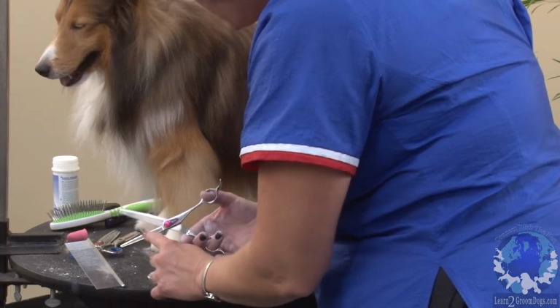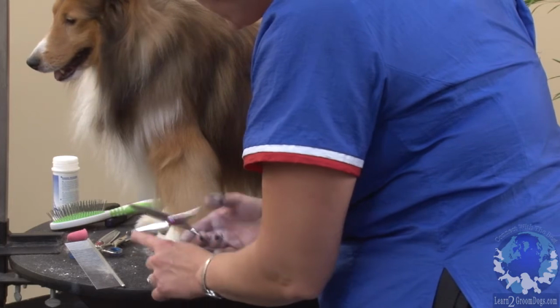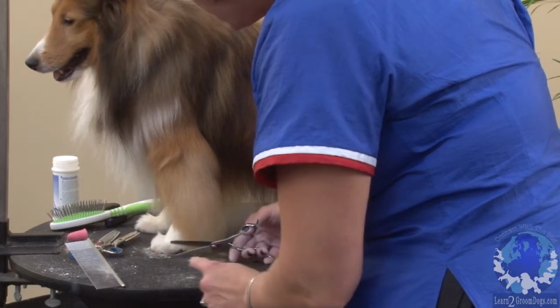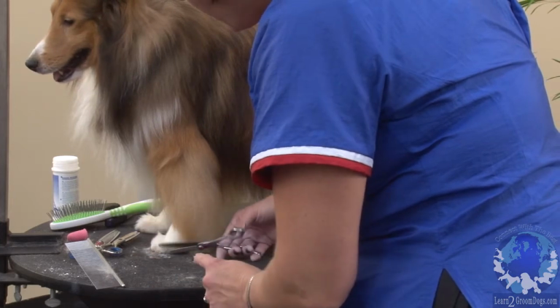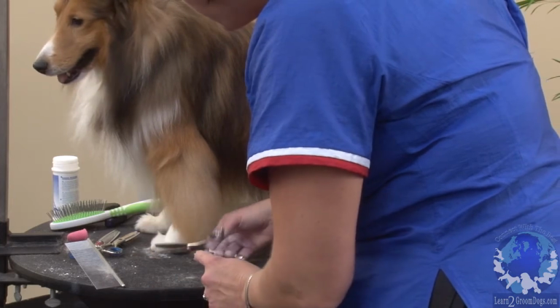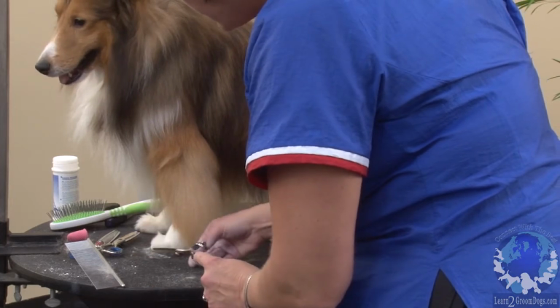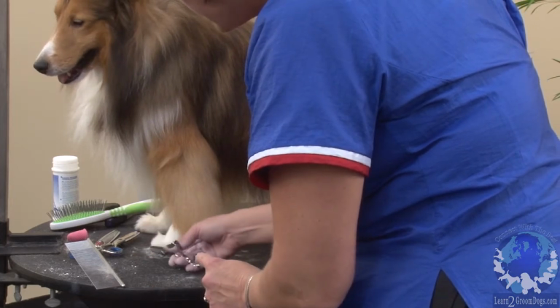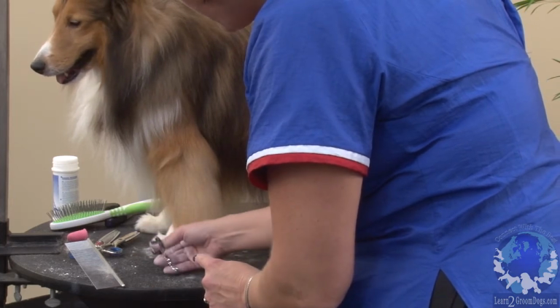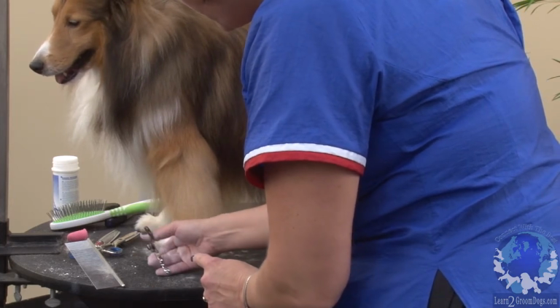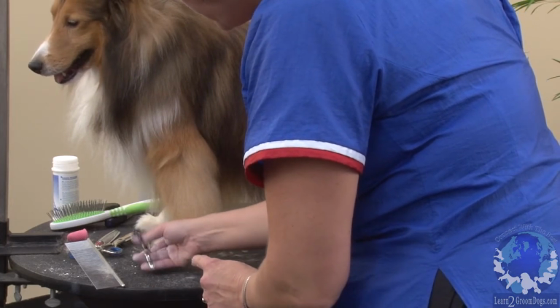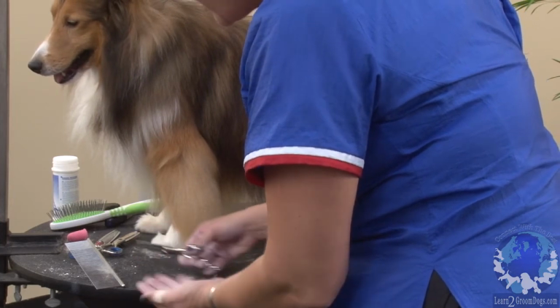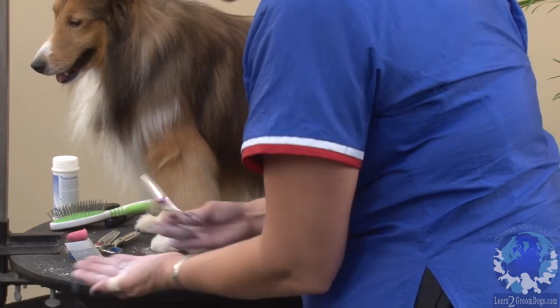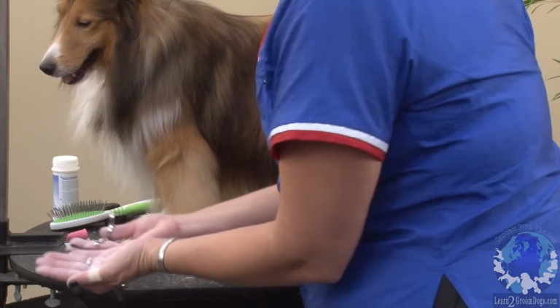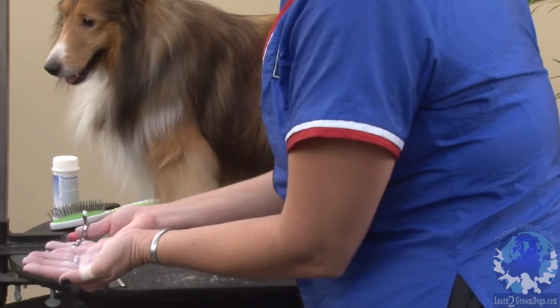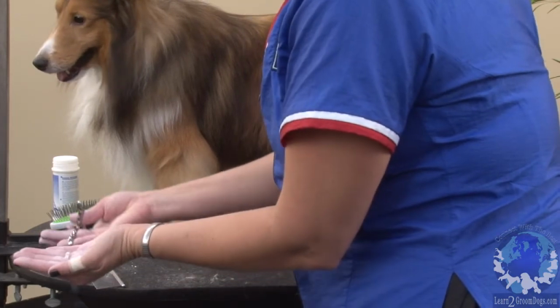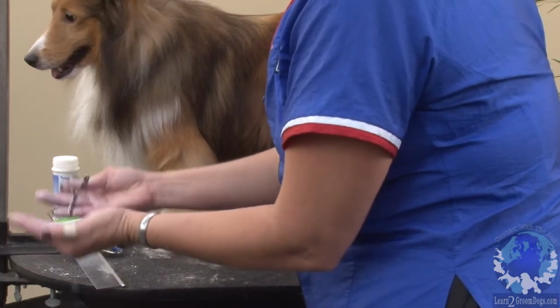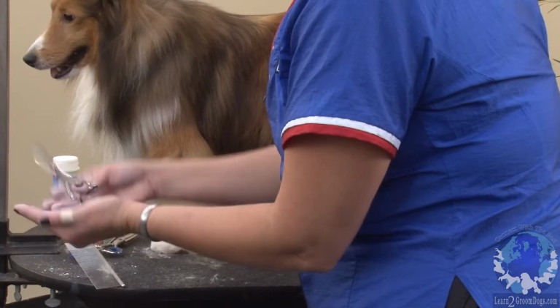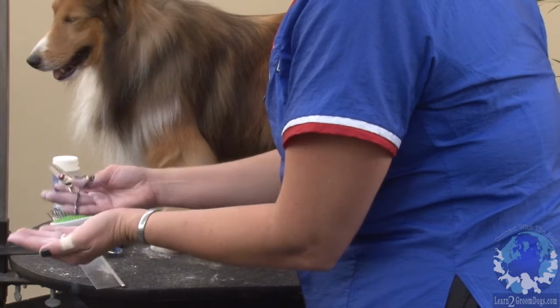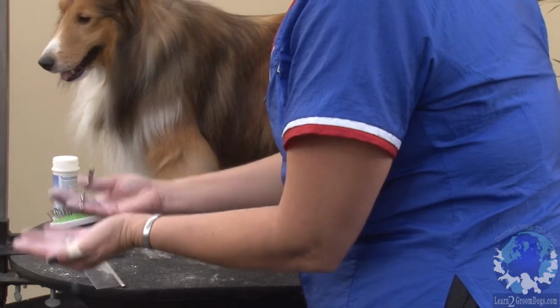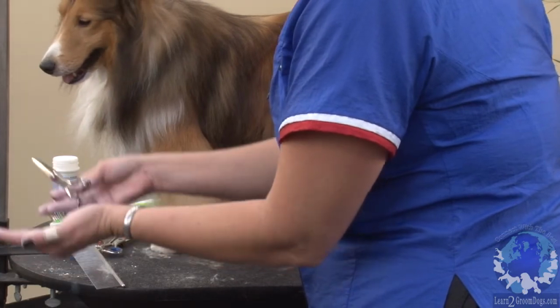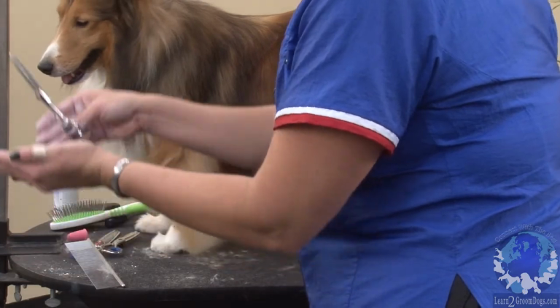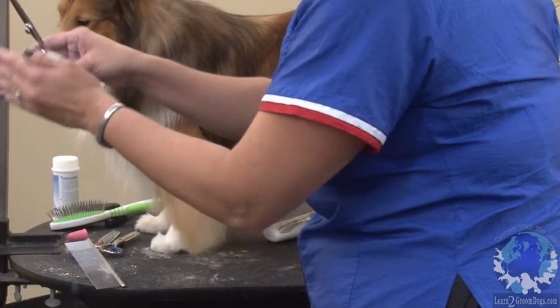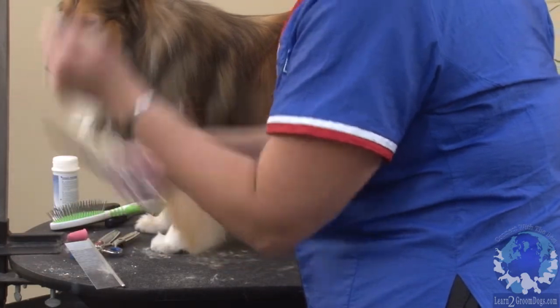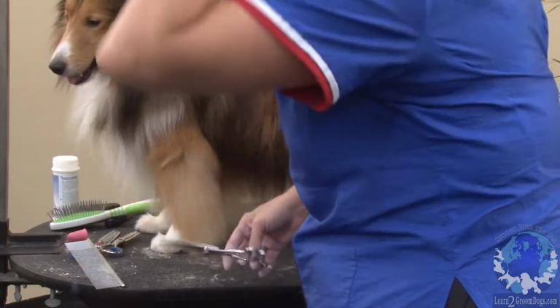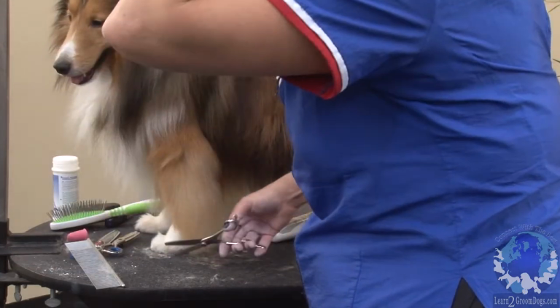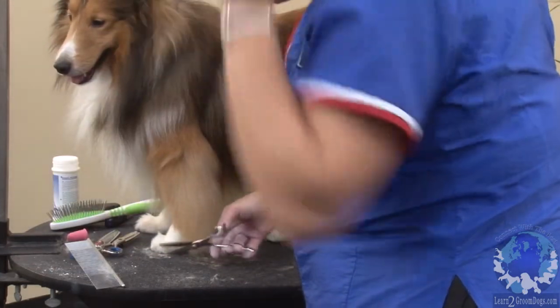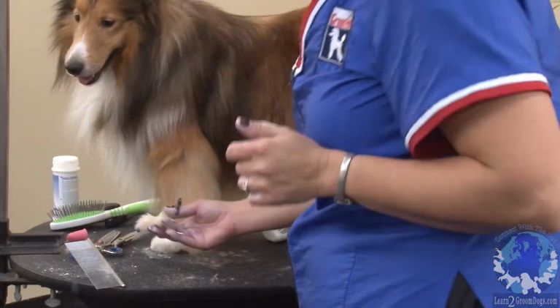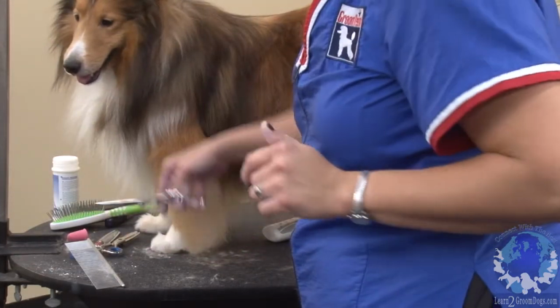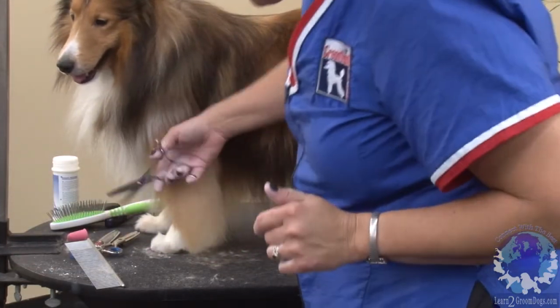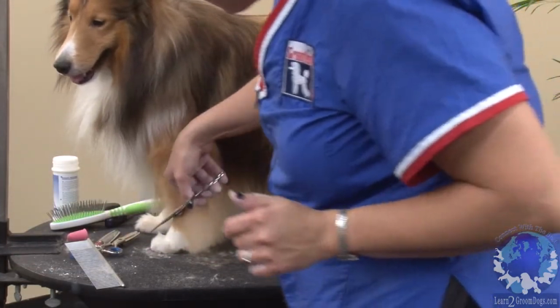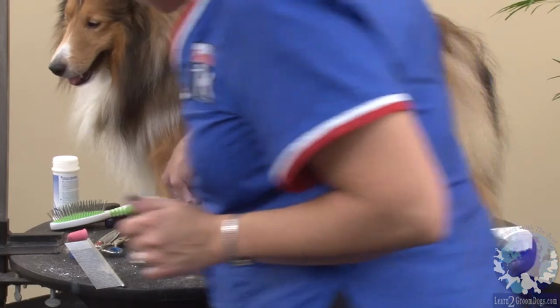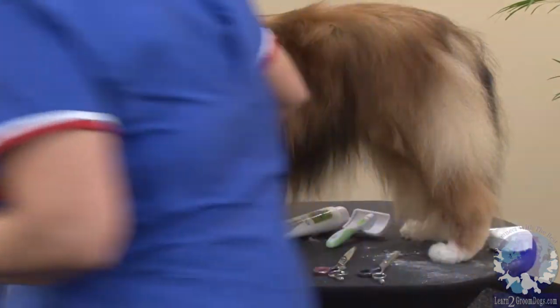You'll notice when I'm going around the feet that I always have the blade side down, pulling the hair from my sharp scissored underline up into my teeth, and that really makes a sharper foot.